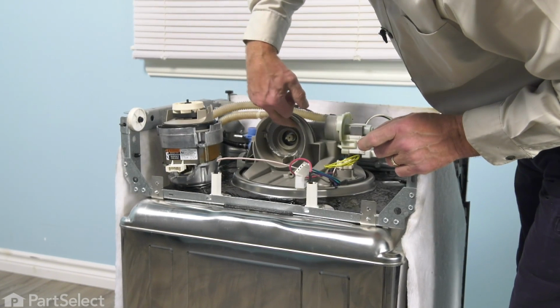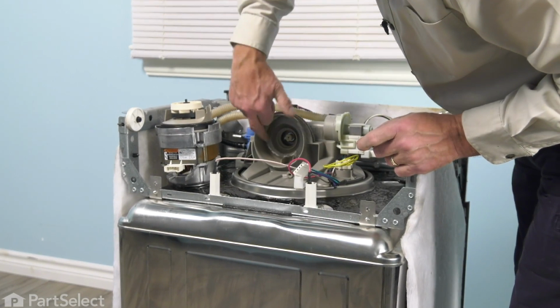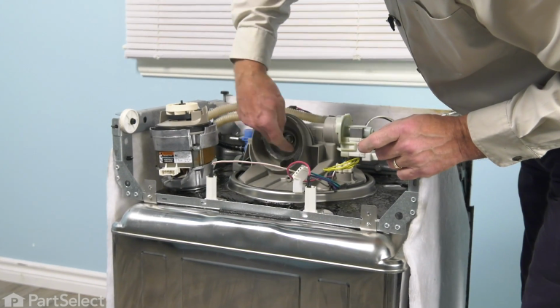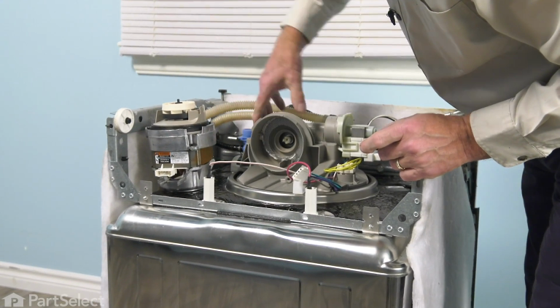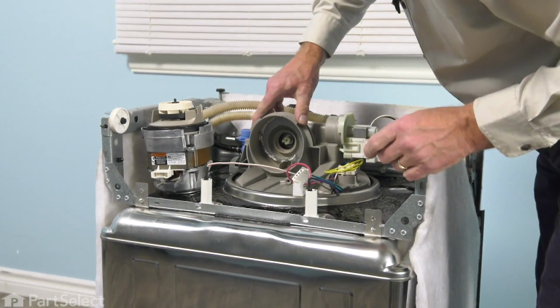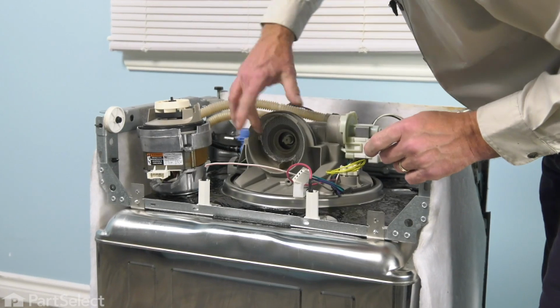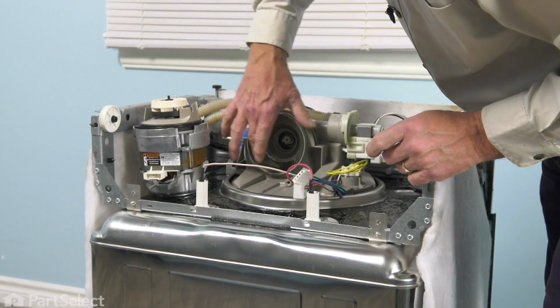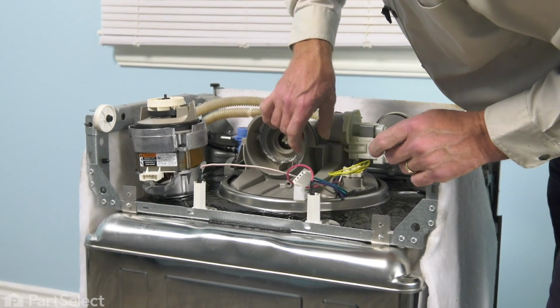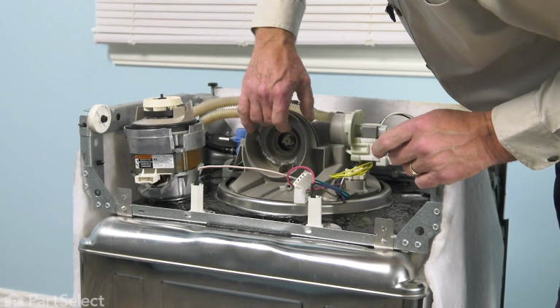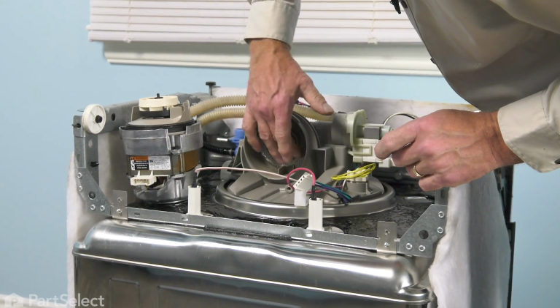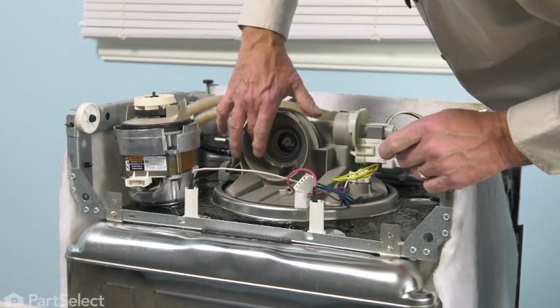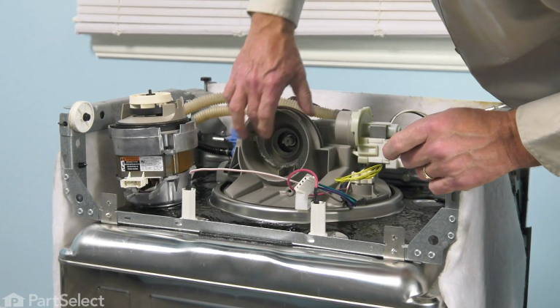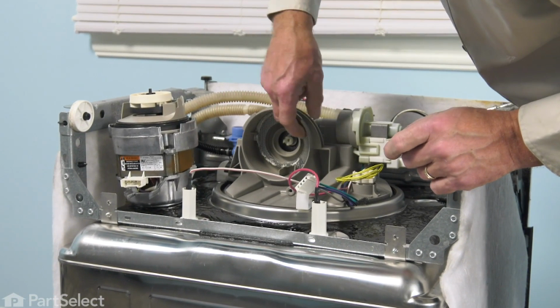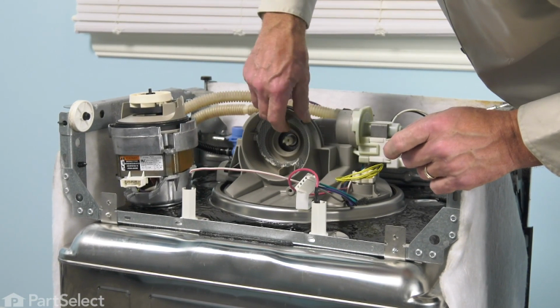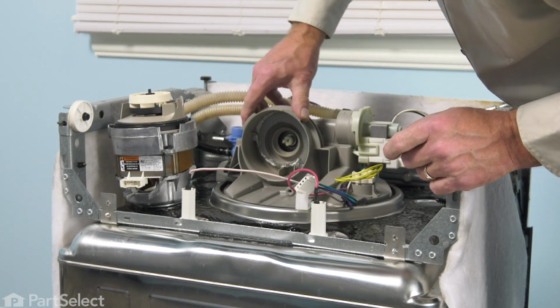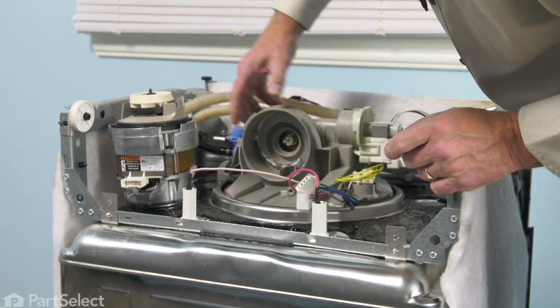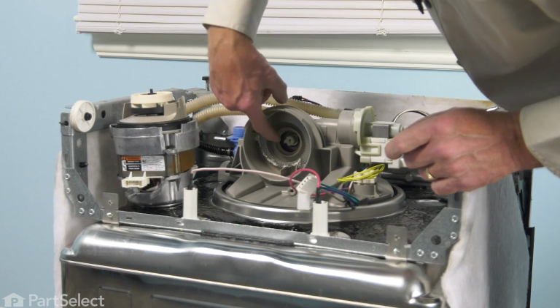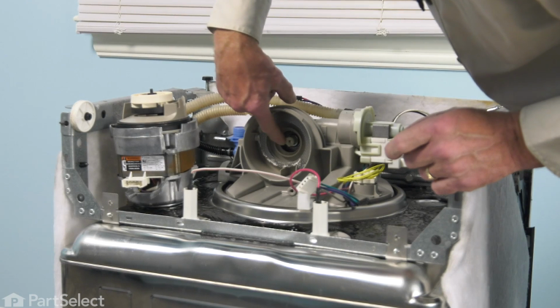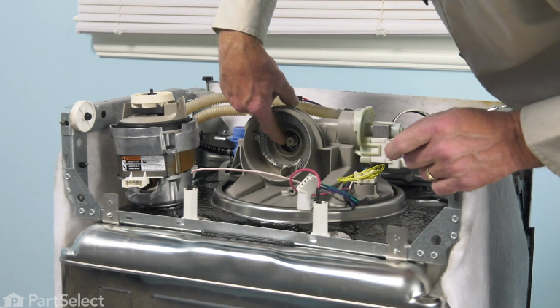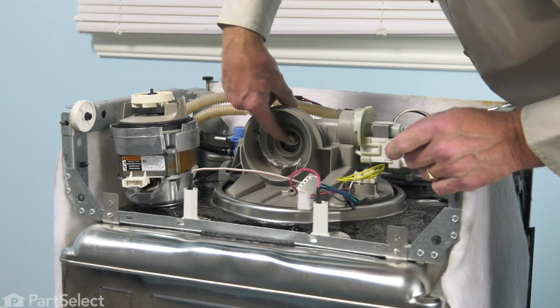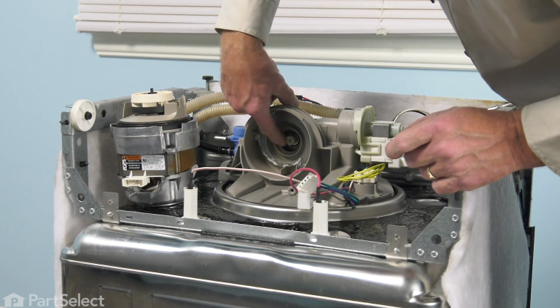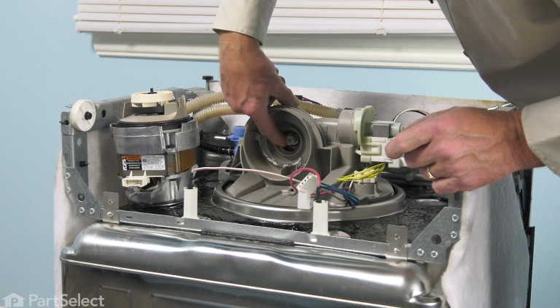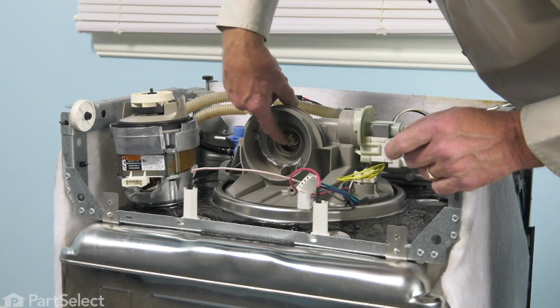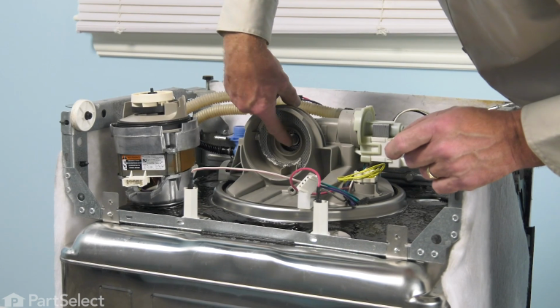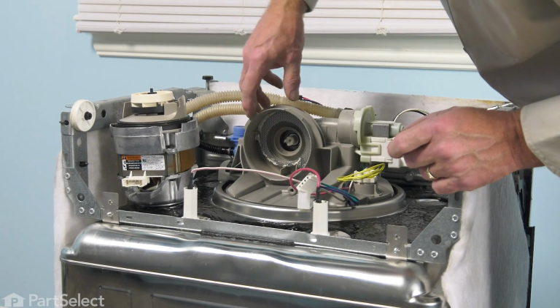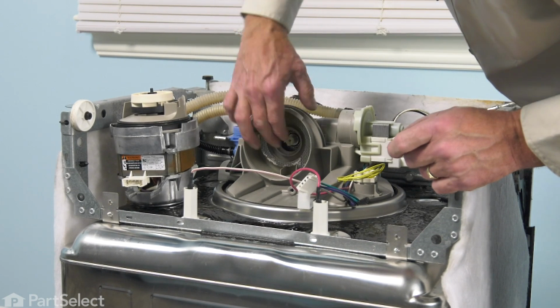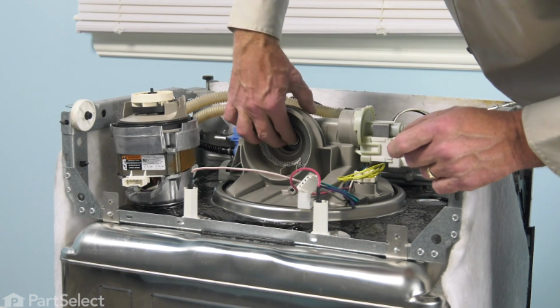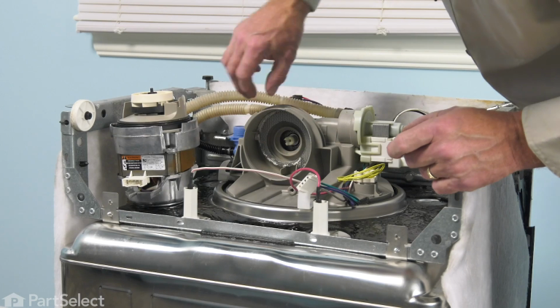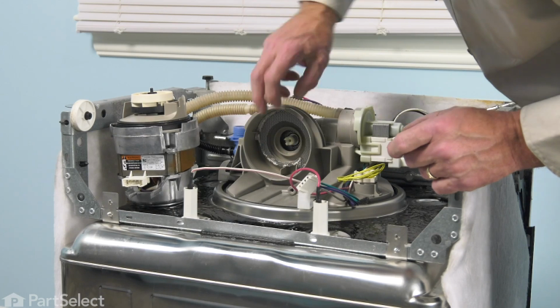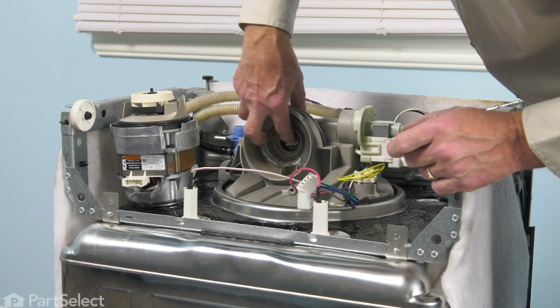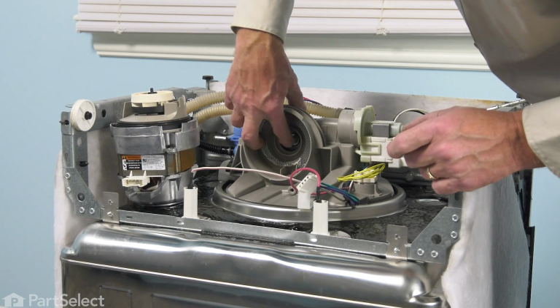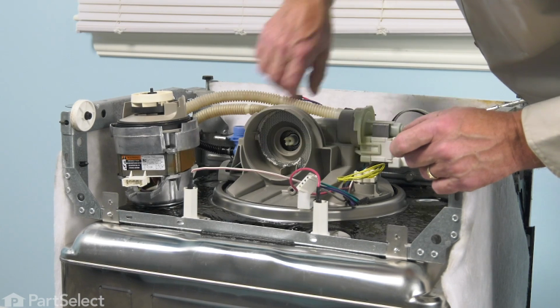Inspect the inside of that pump chamber. Make sure that there's no broken glass or foreign objects in there. Check the base of that chopper blade and make sure all four legs are intact.